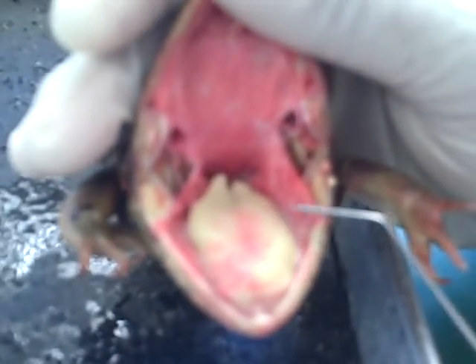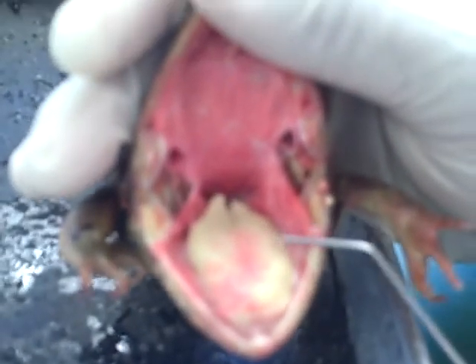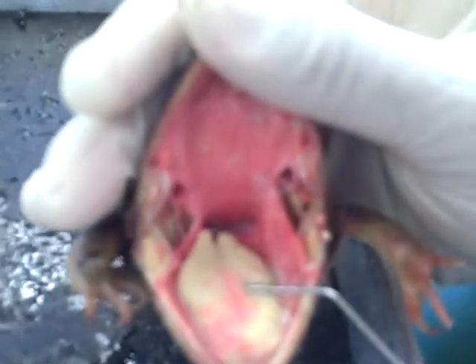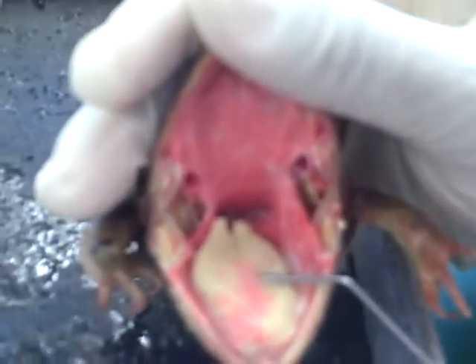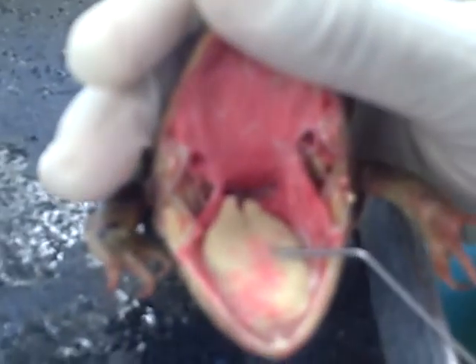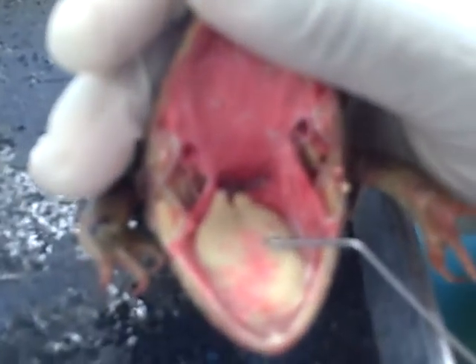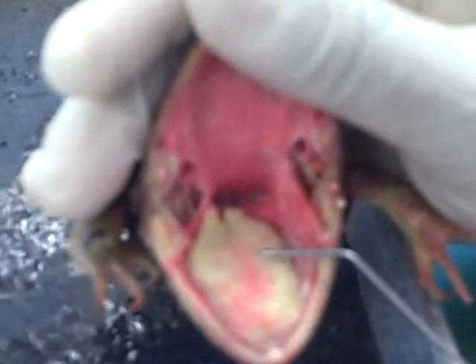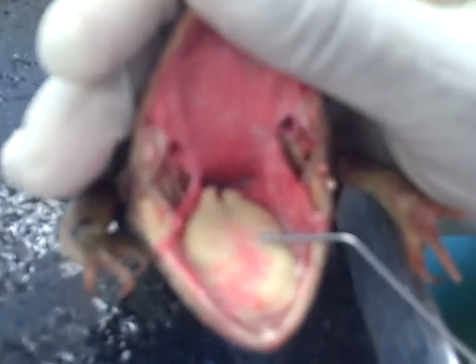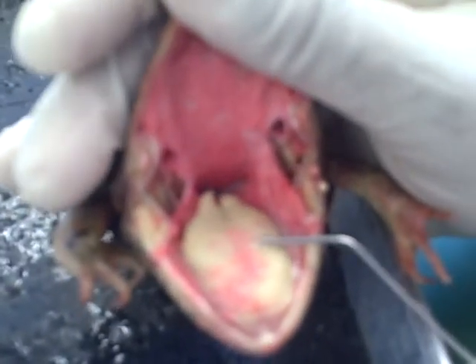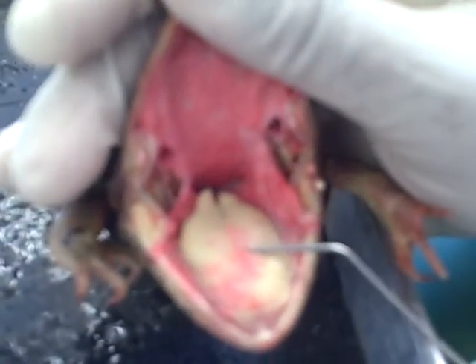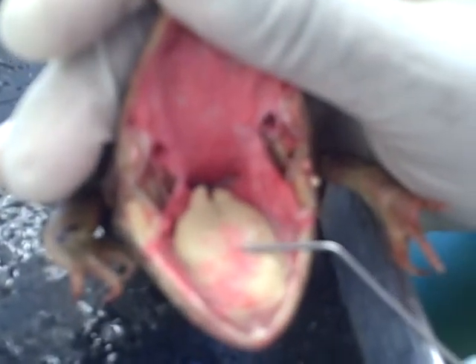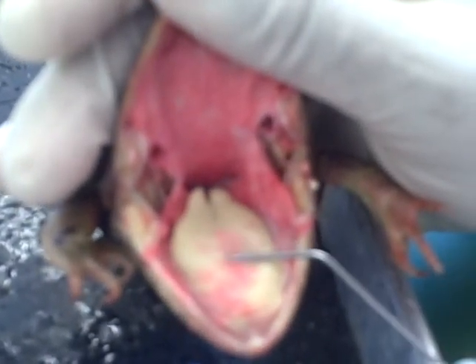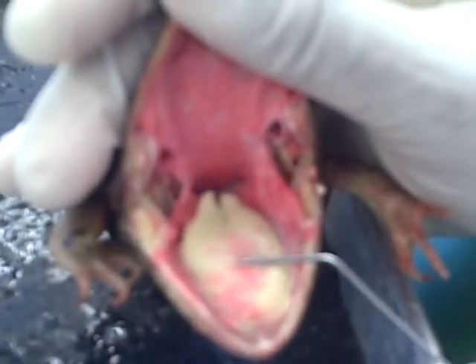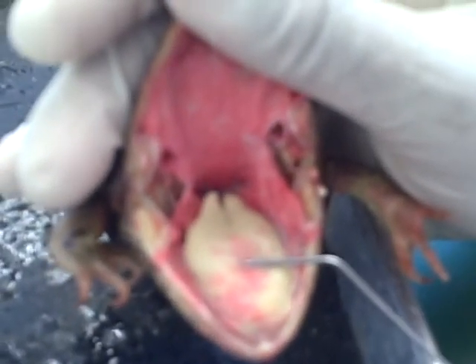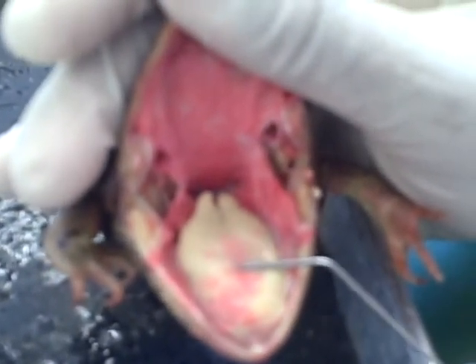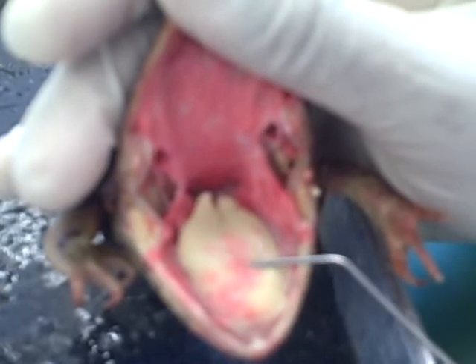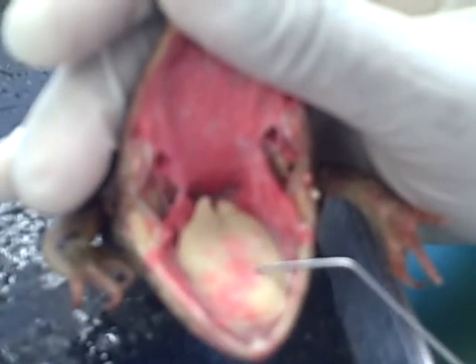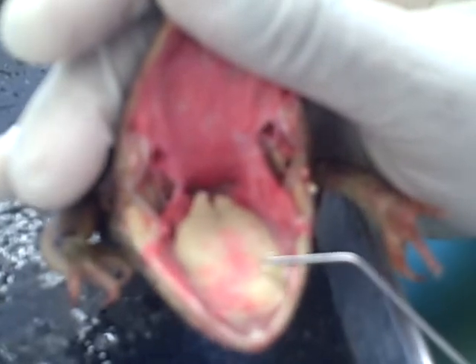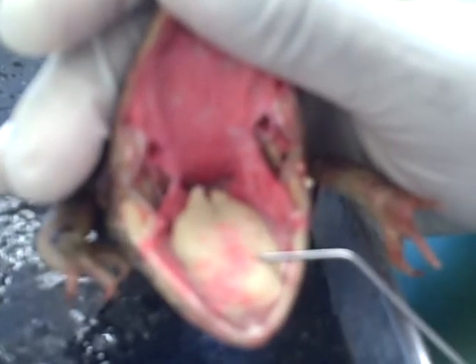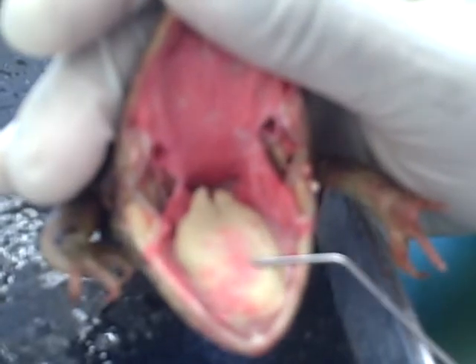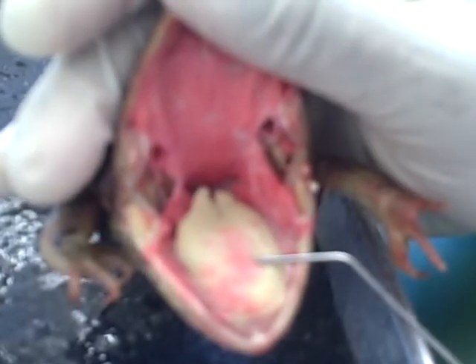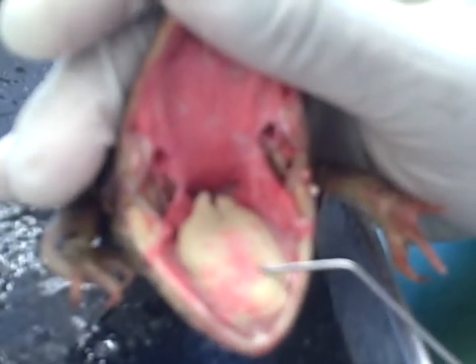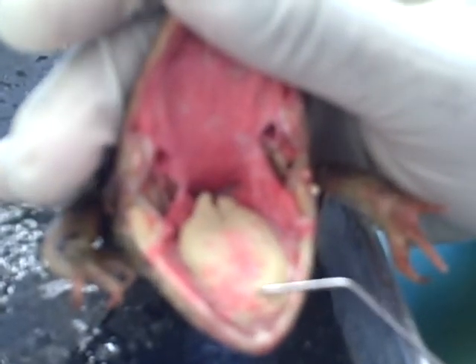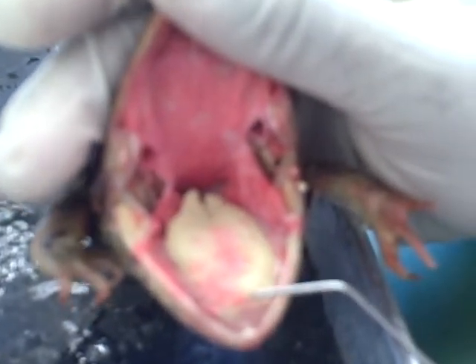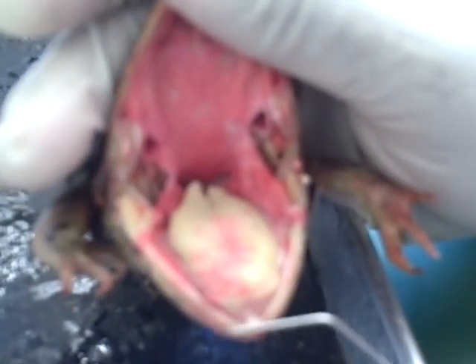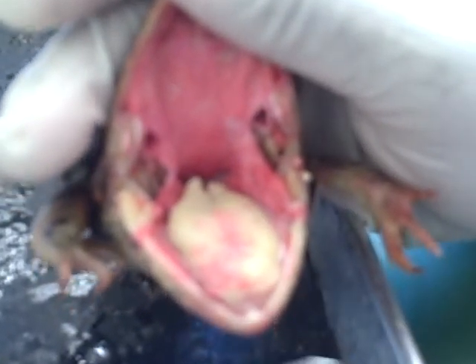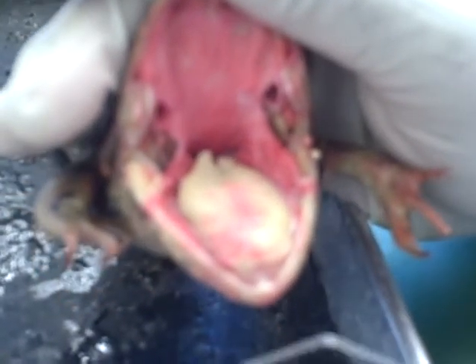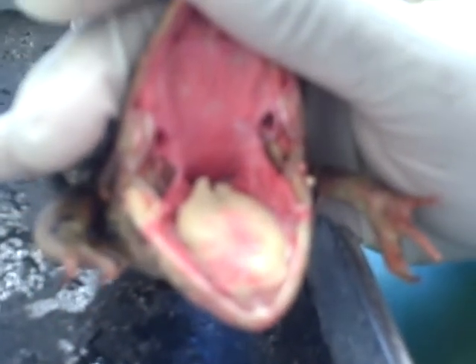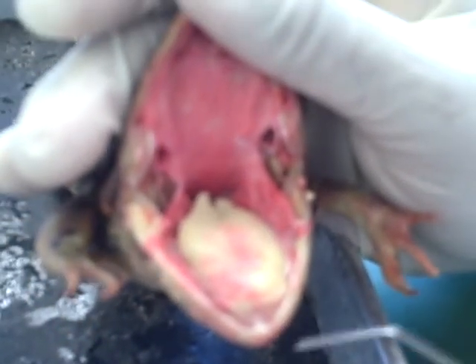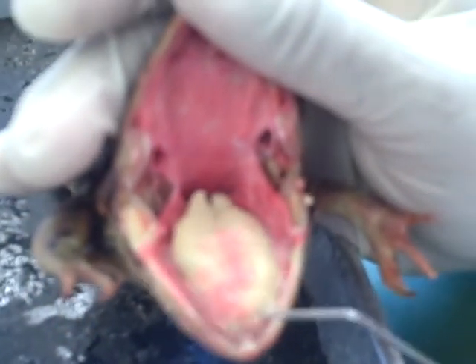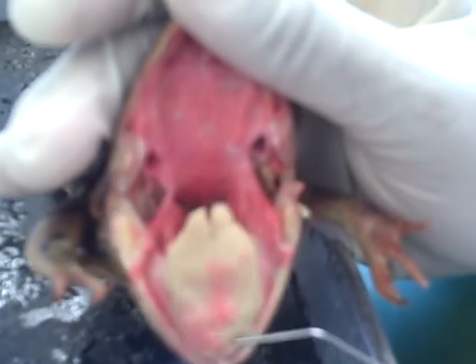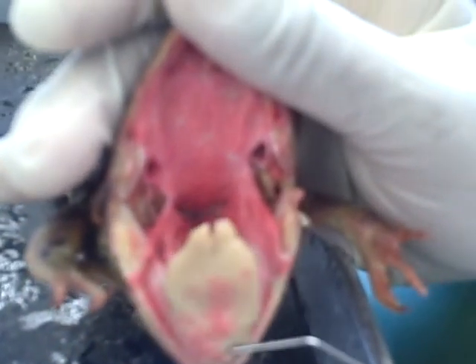This is a tongue. Unlike humans, frogs' tongues are attached at the front of the mouth on the lower lip. This helps frogs extend their tongues further to catch insects.